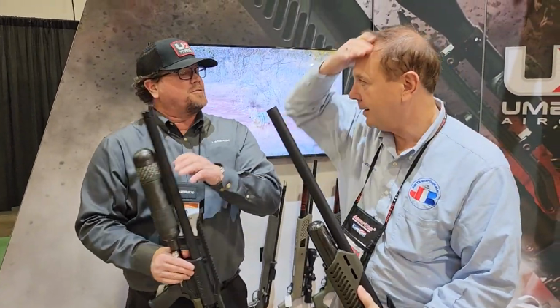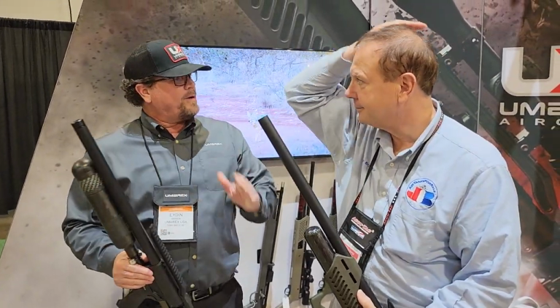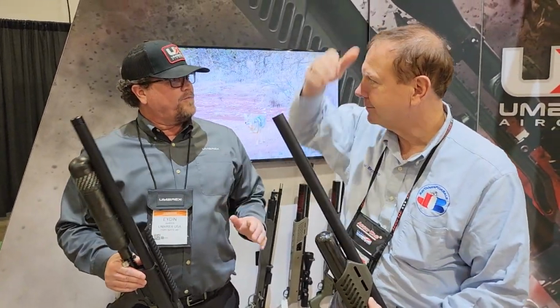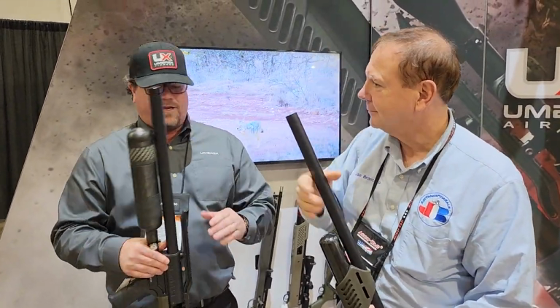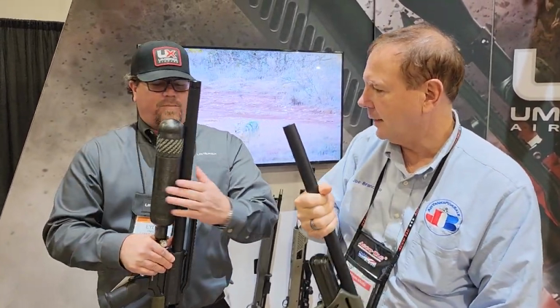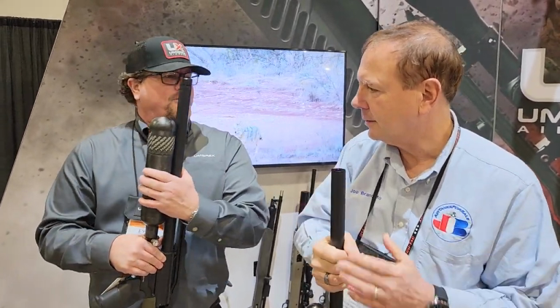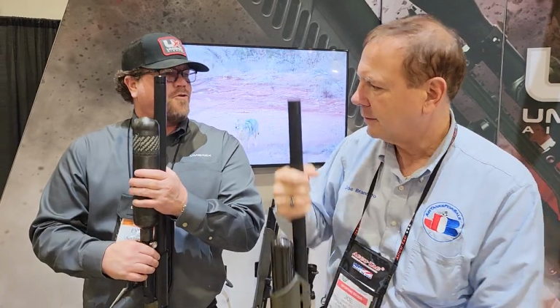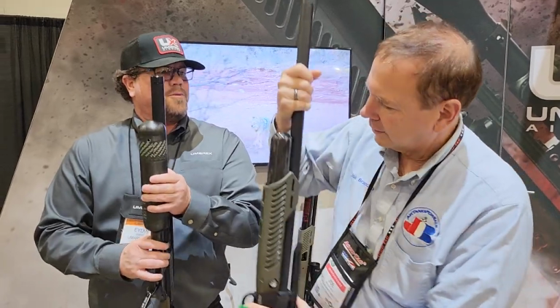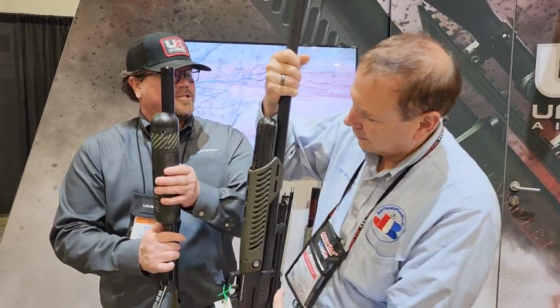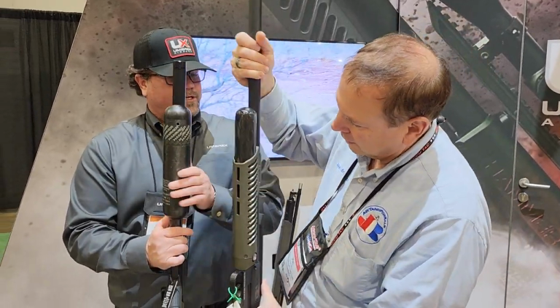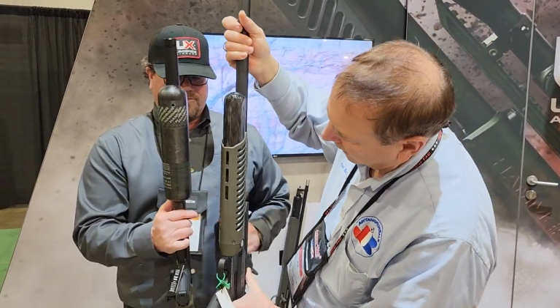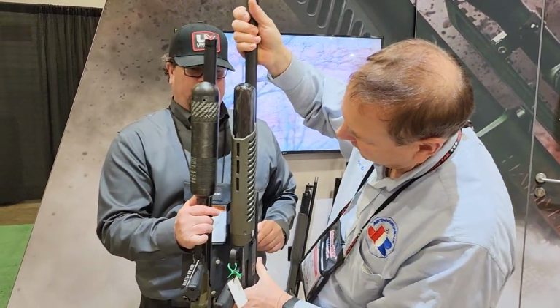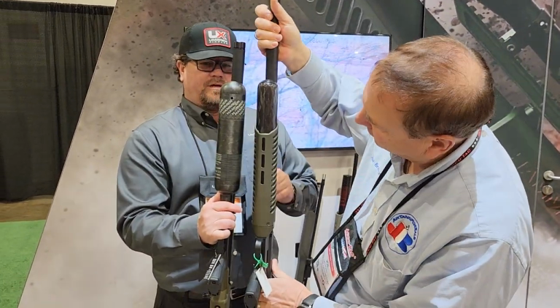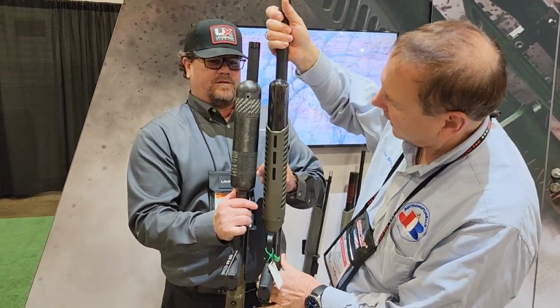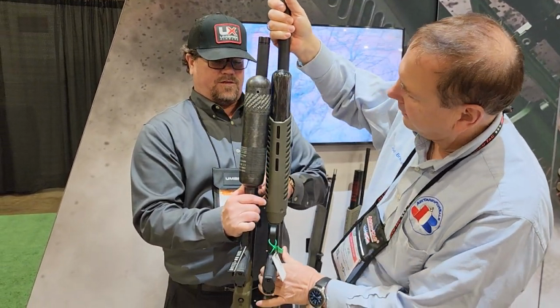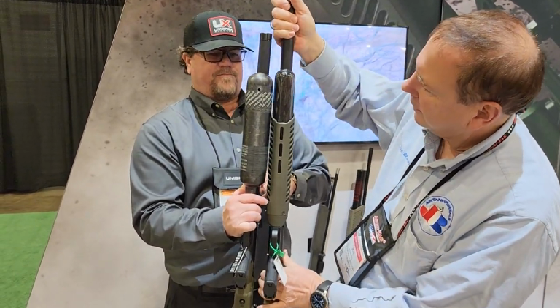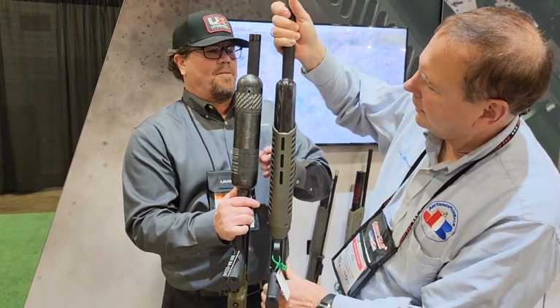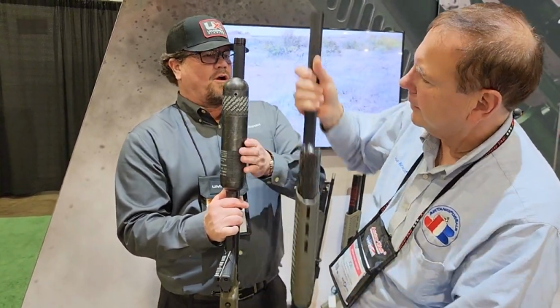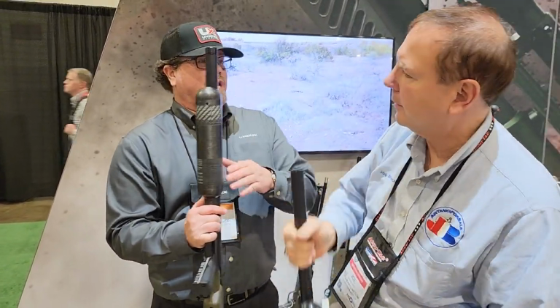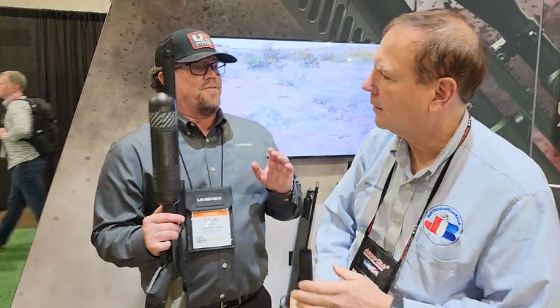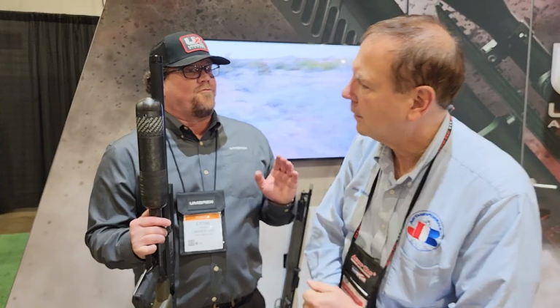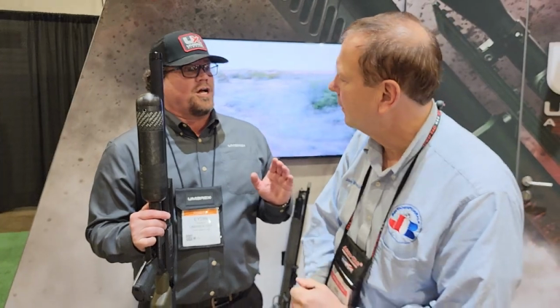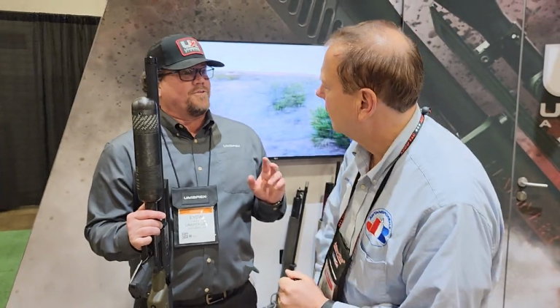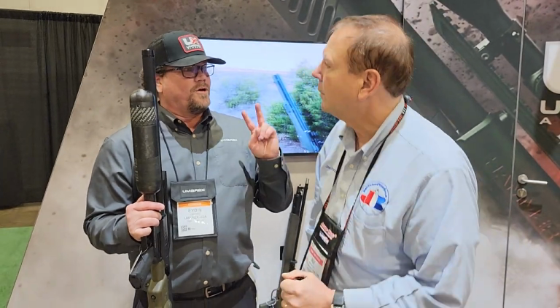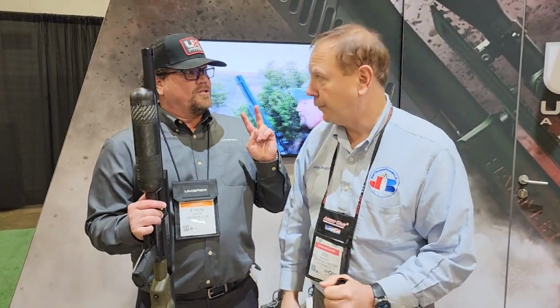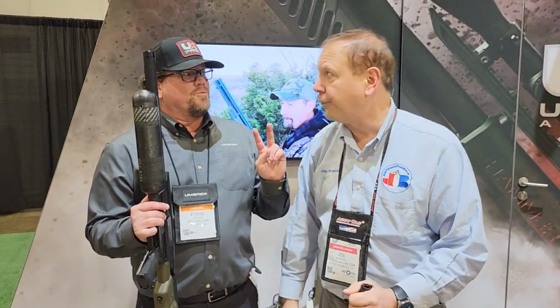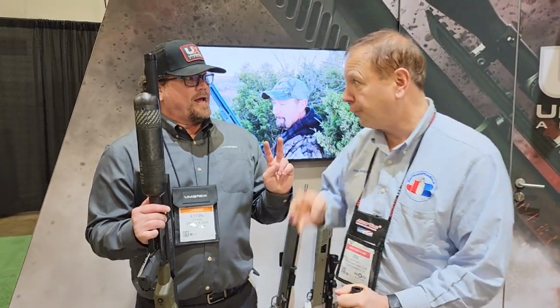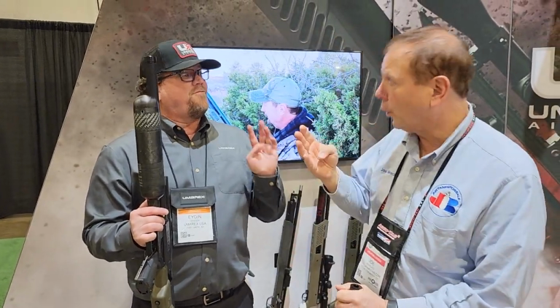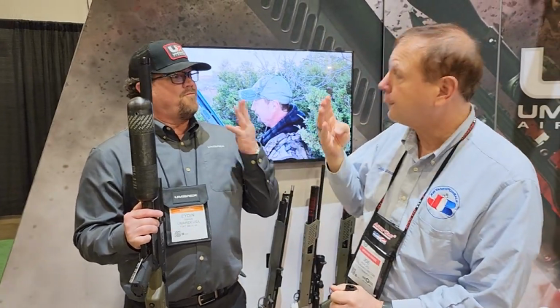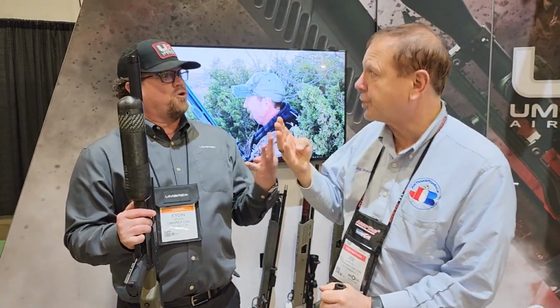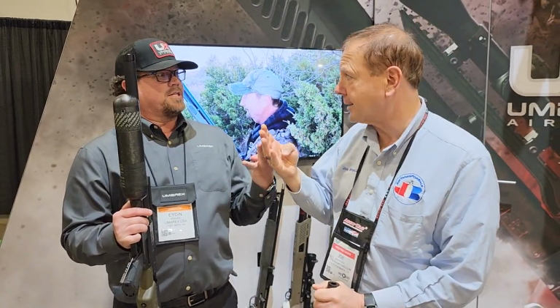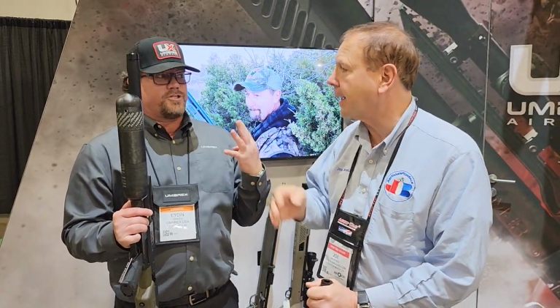It's about a pound less in weight. We put a 34 cubic inch tank in, so we got more air and we get four full shots out of it. Two-round magazine, four full shots.